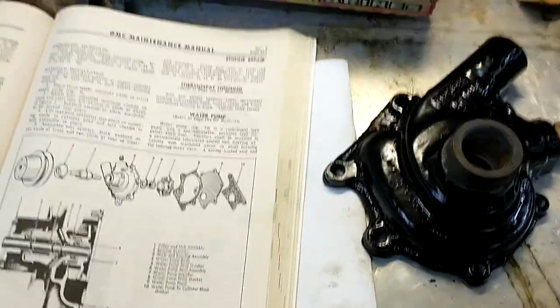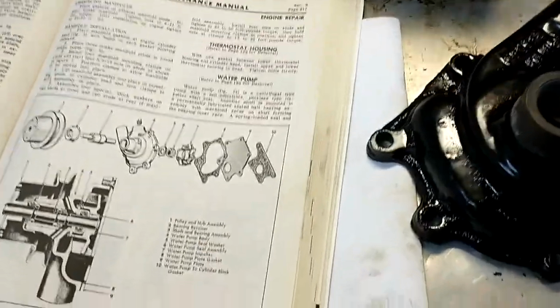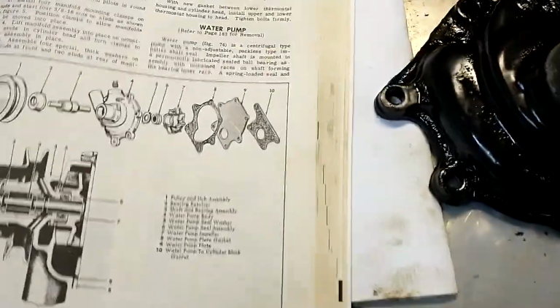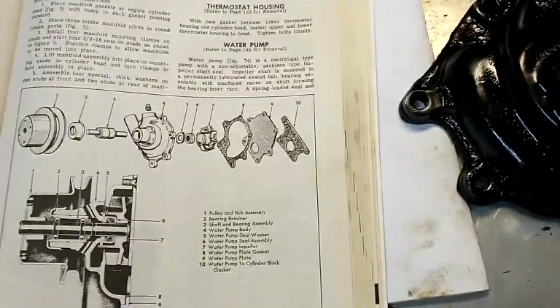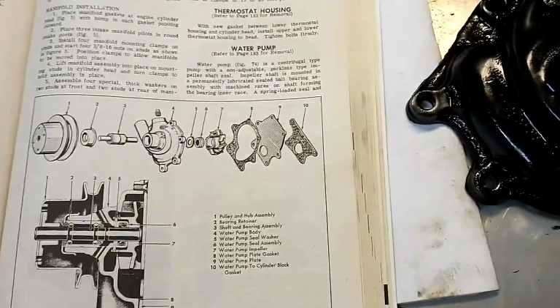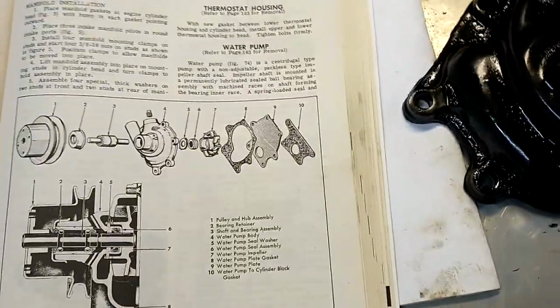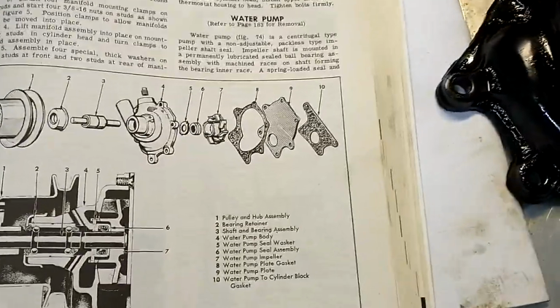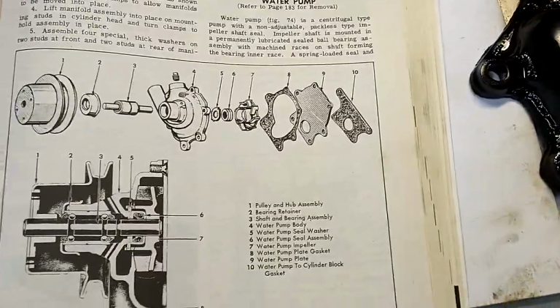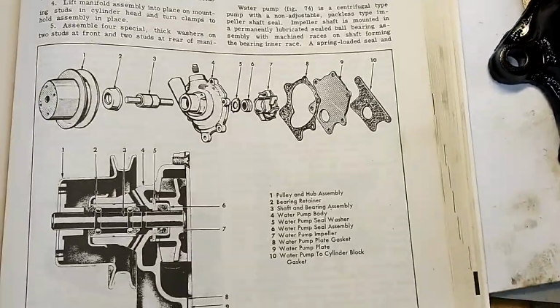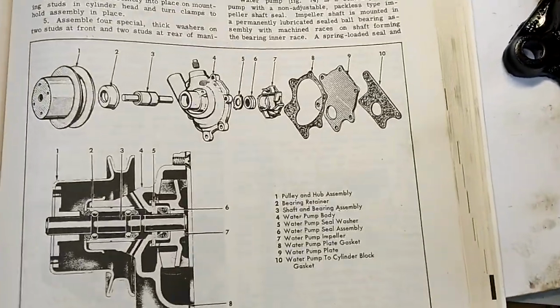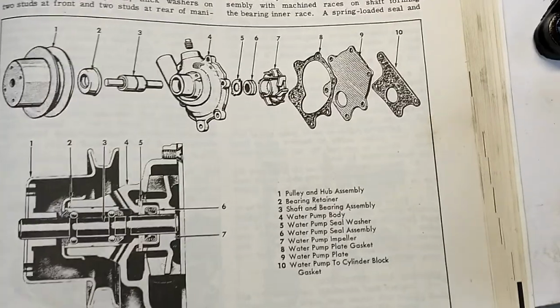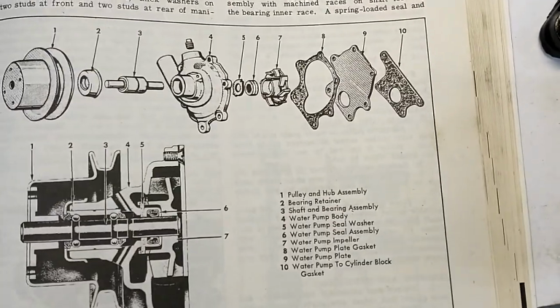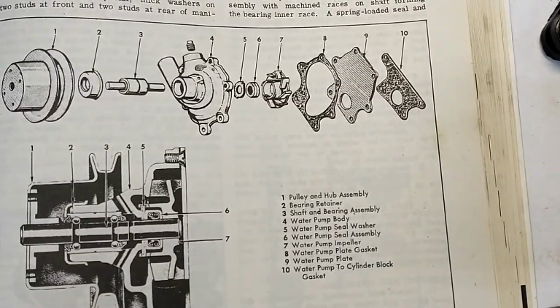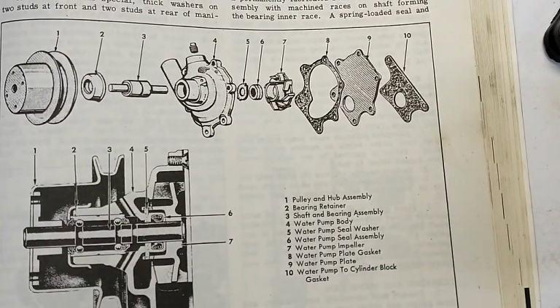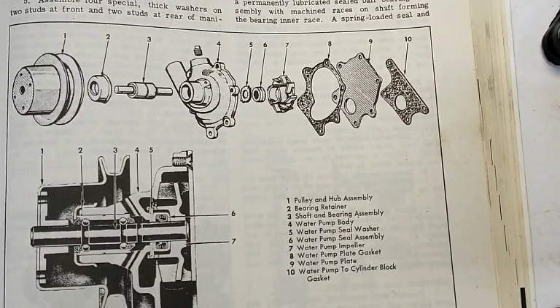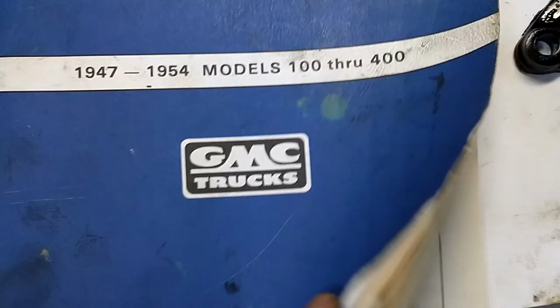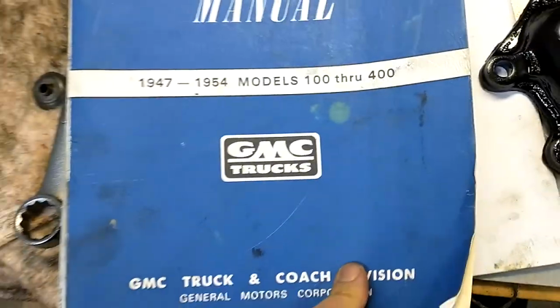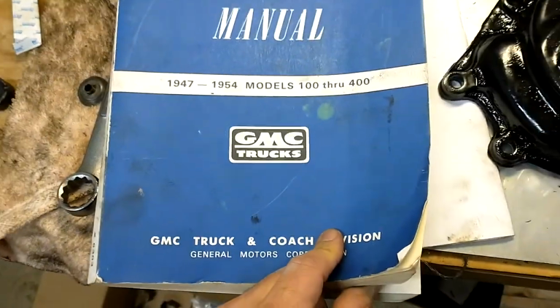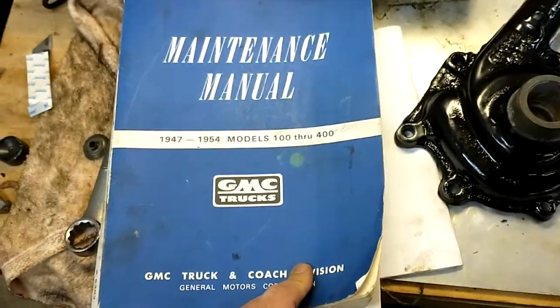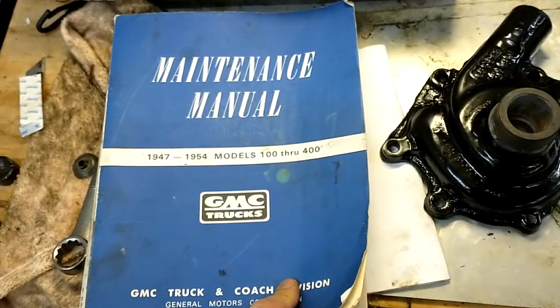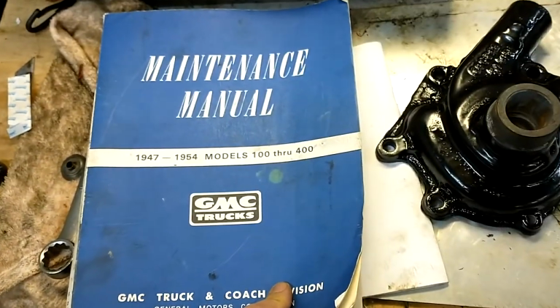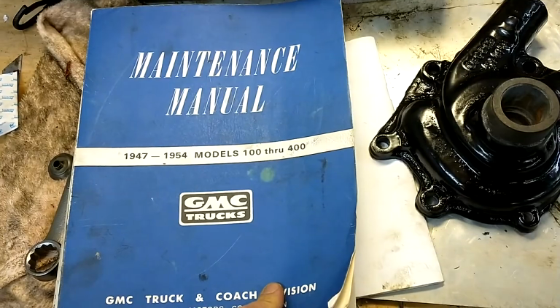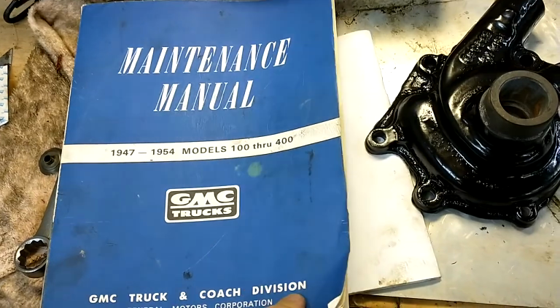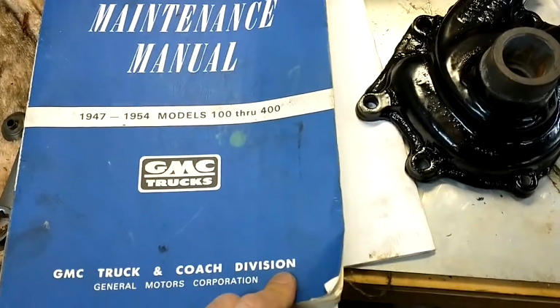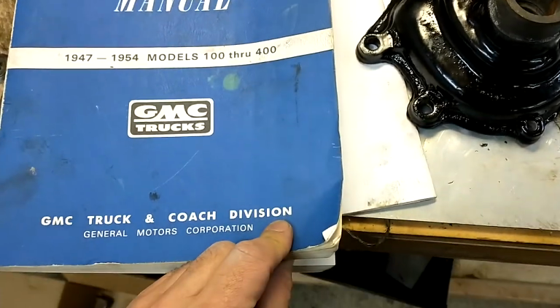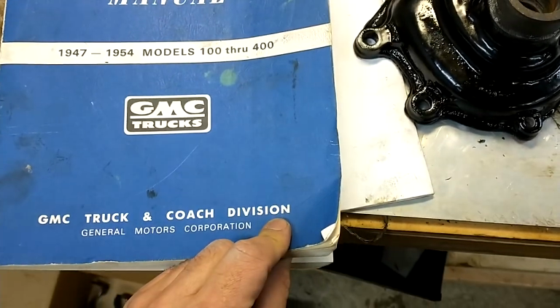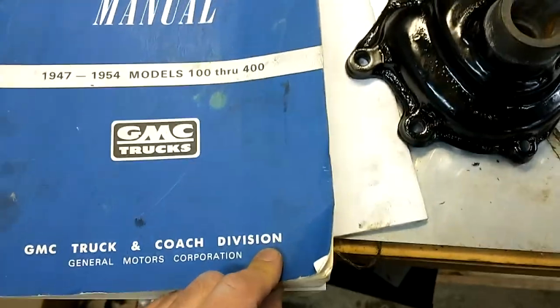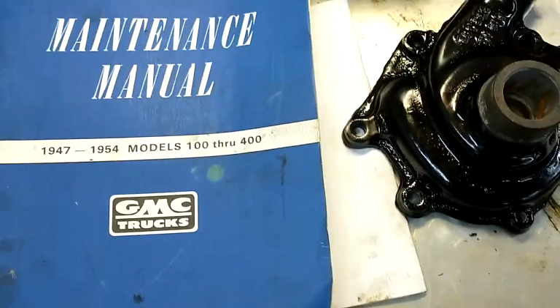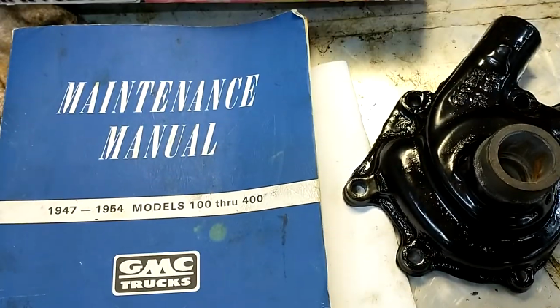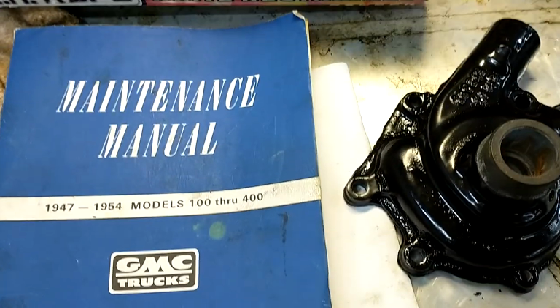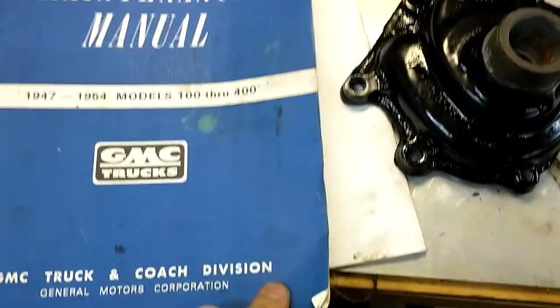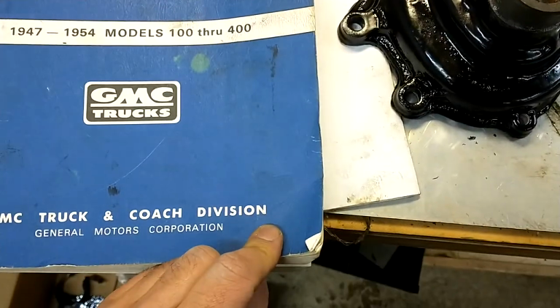All right, we're going to start reassembling the water pump. I've got the manual here — it shows you how everything goes. I posted a link in one of the comments when somebody asked me, but this thing's really handy and shows you how to do everything.